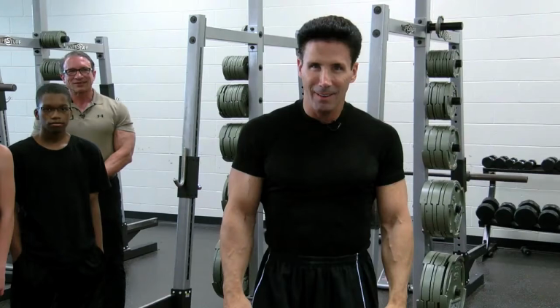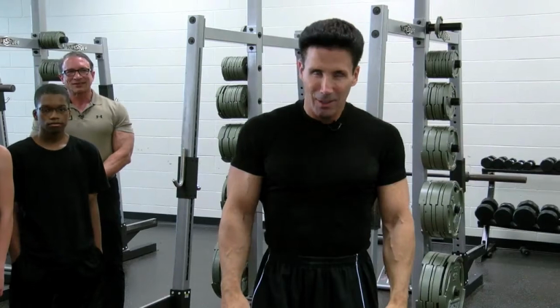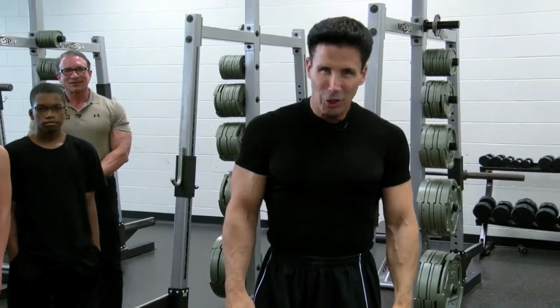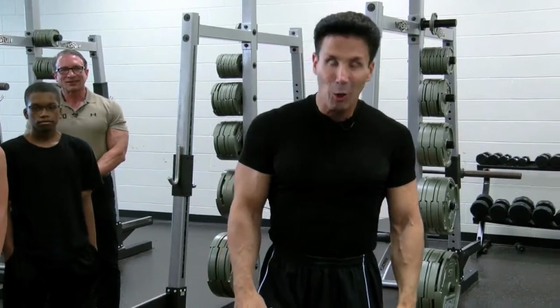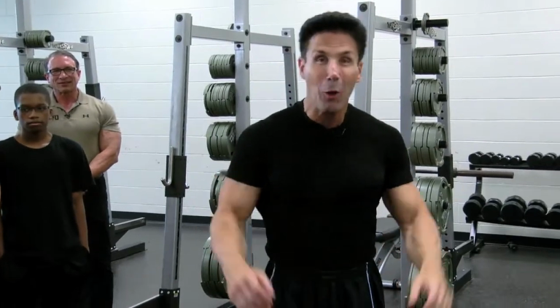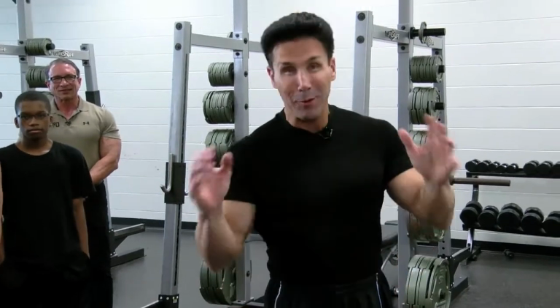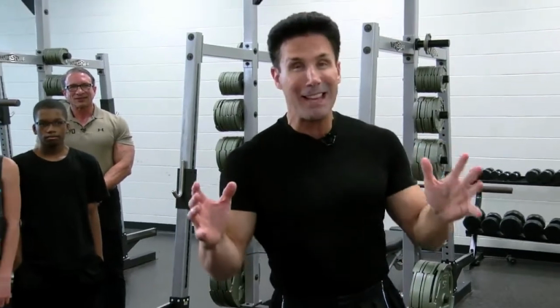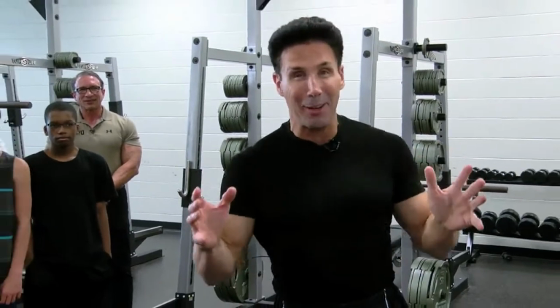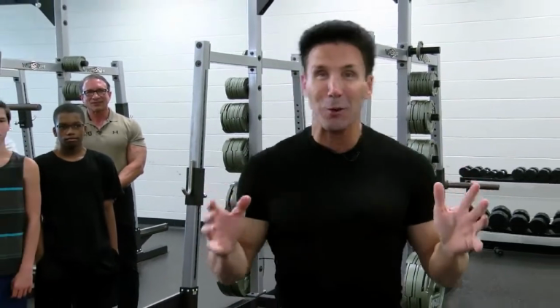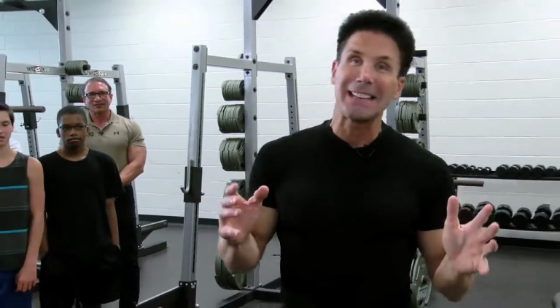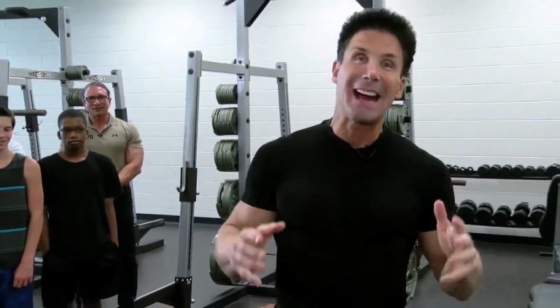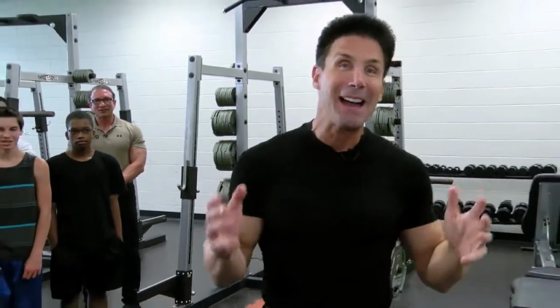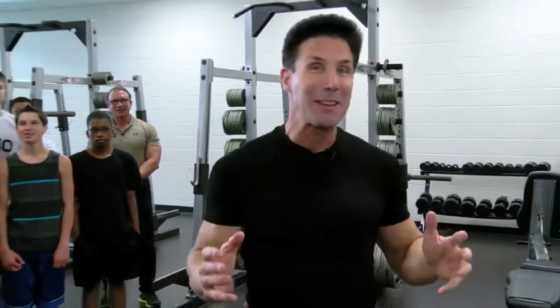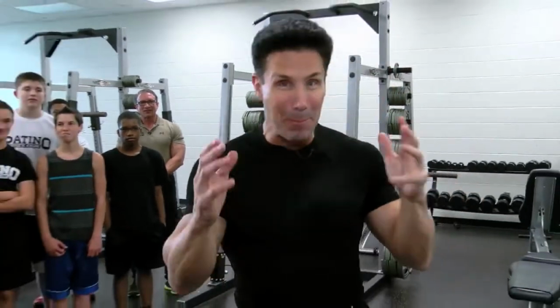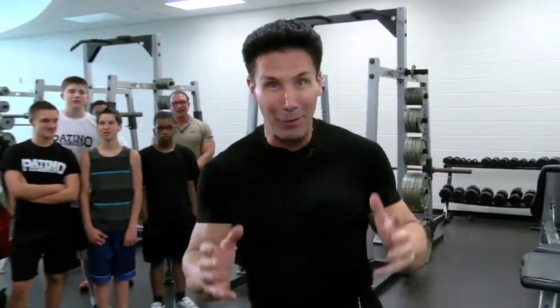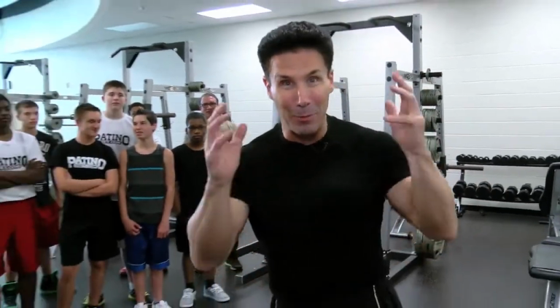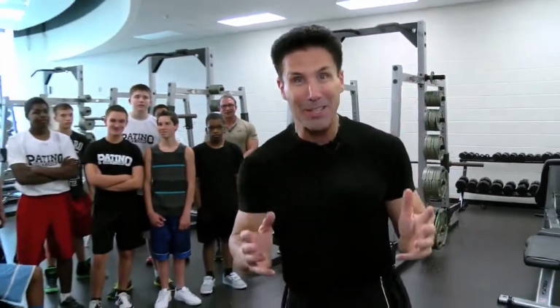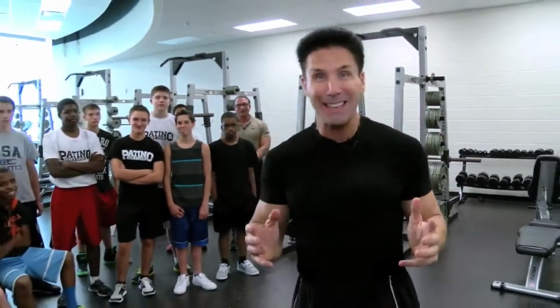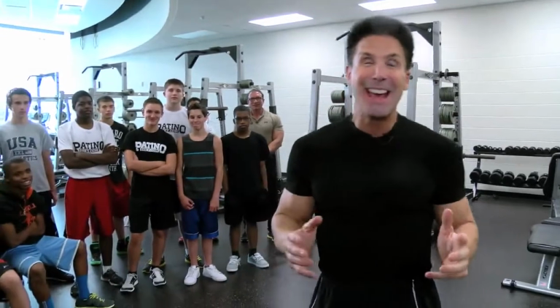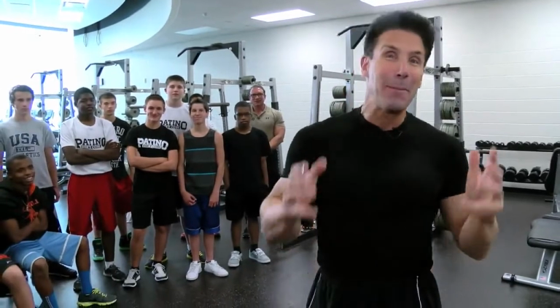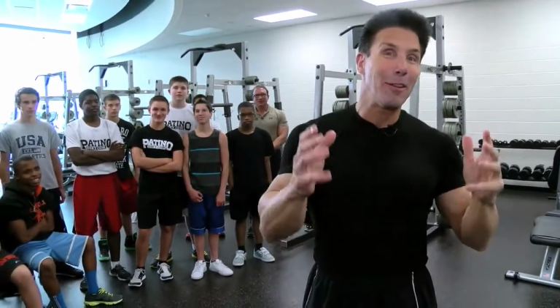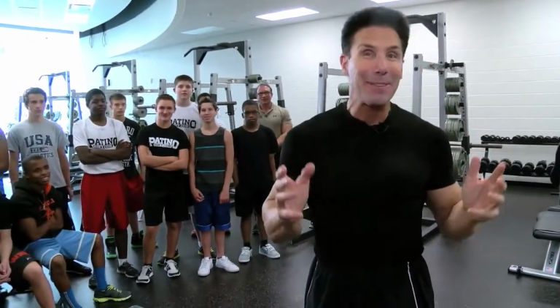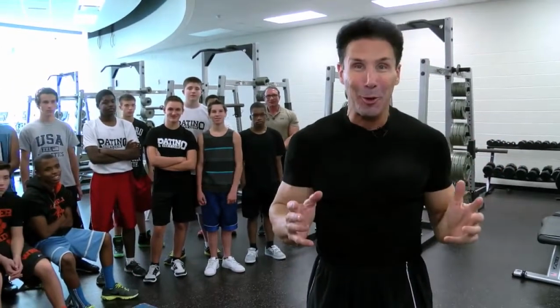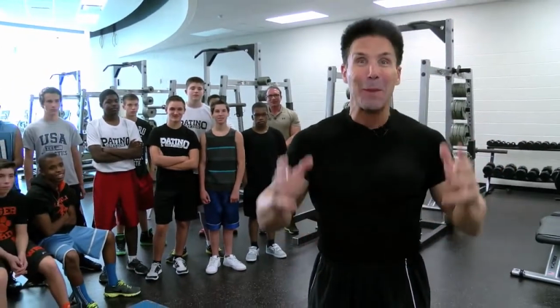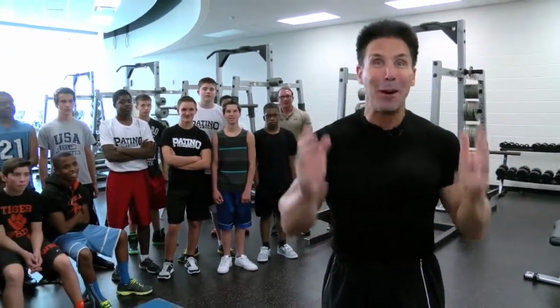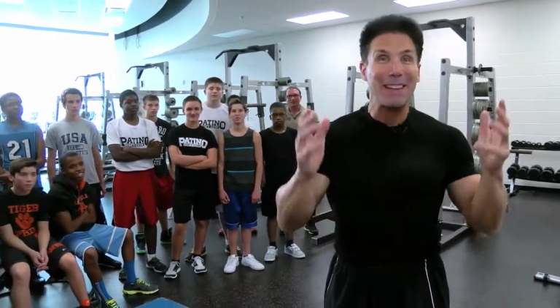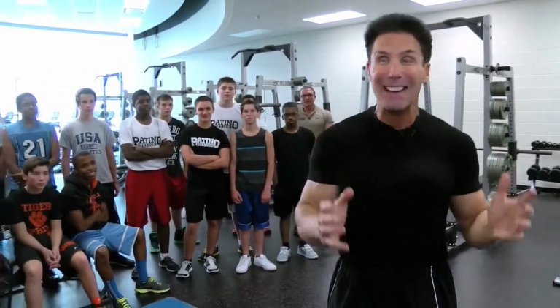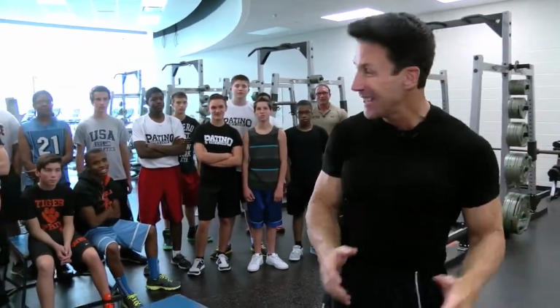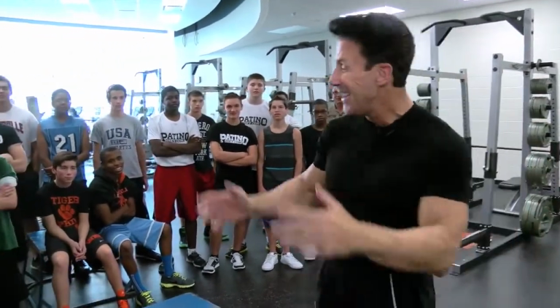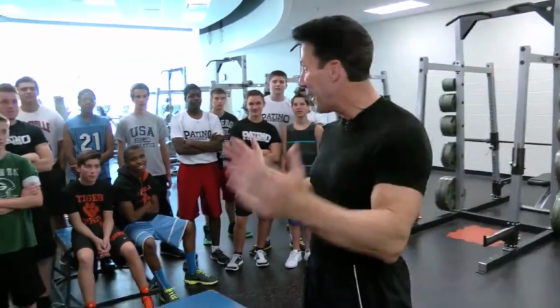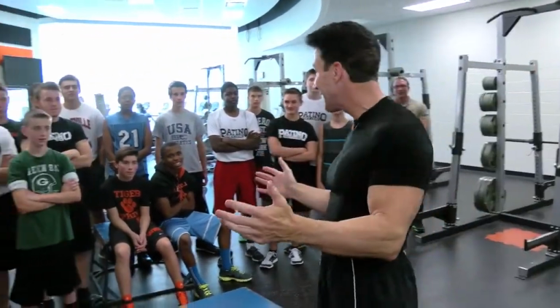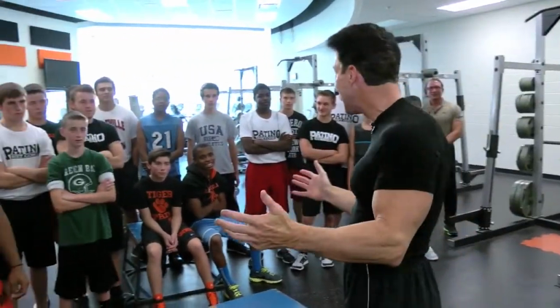Good morning. I hope everyone's having a great day. I'm actually in Belleville, Michigan, at the Belleville High School with the Belleville Tigers, their wrestling team.